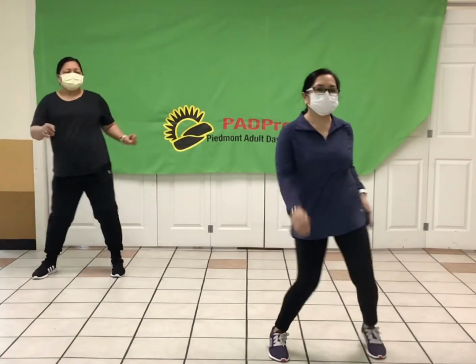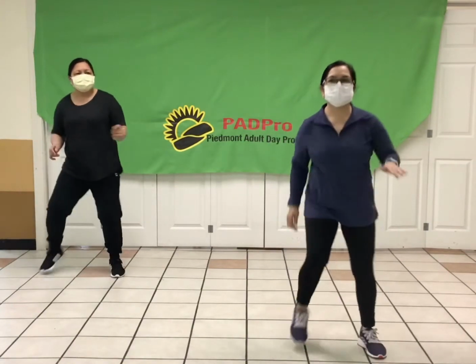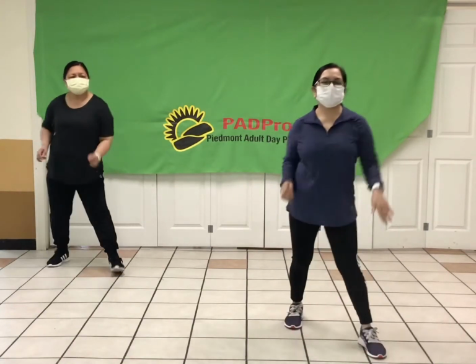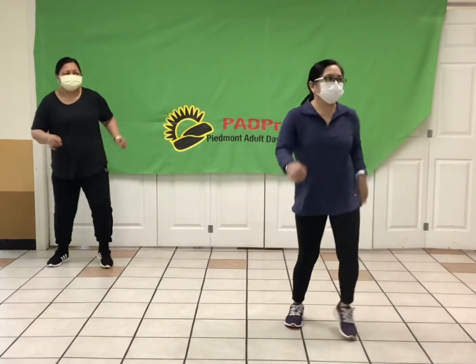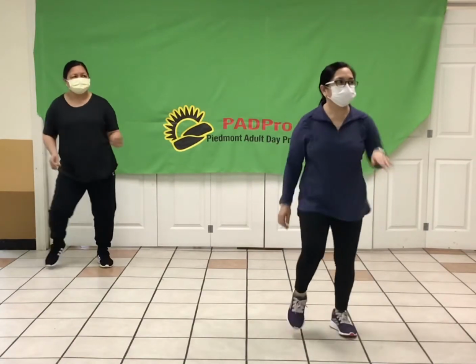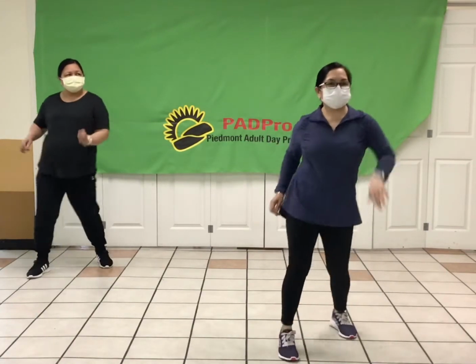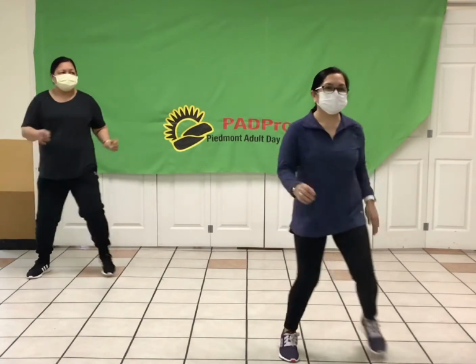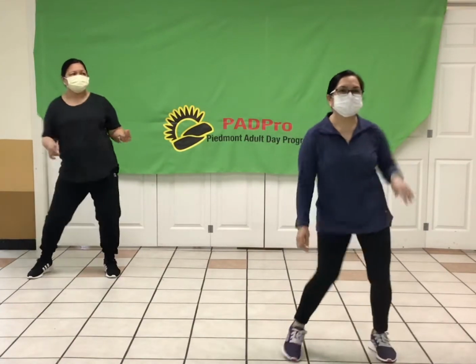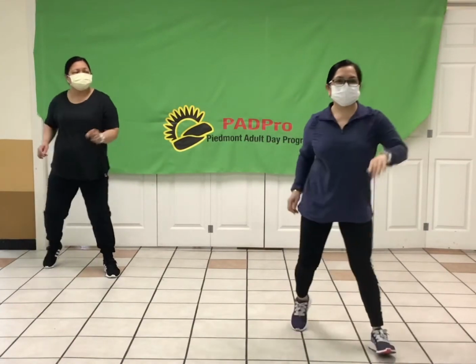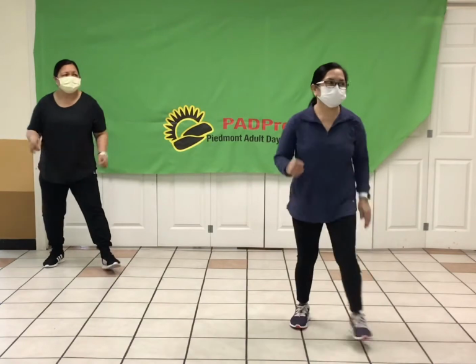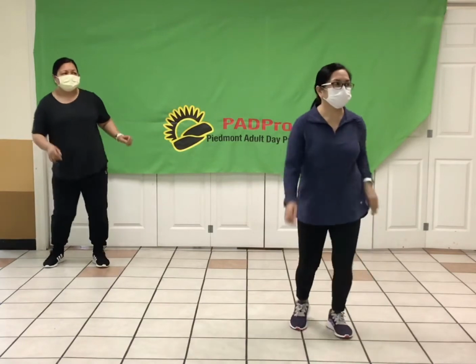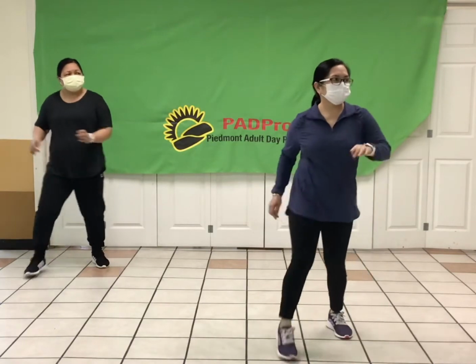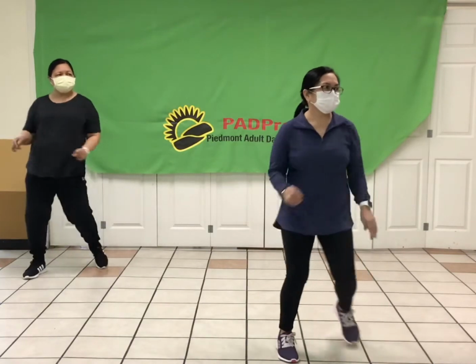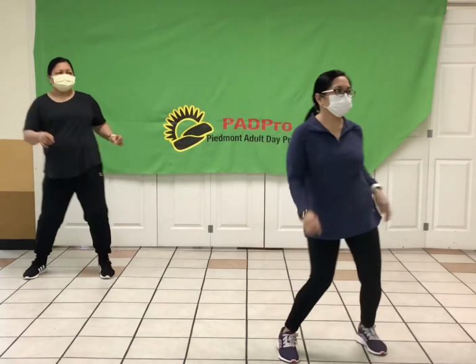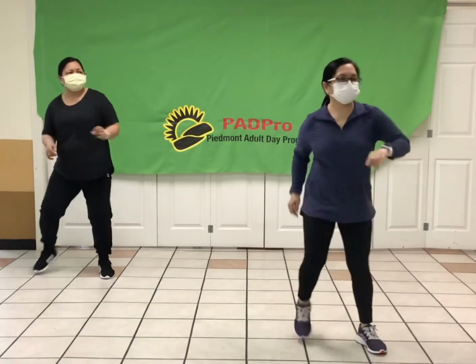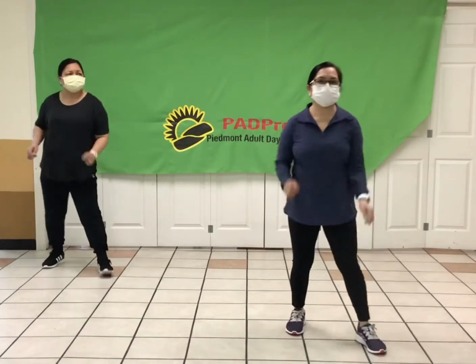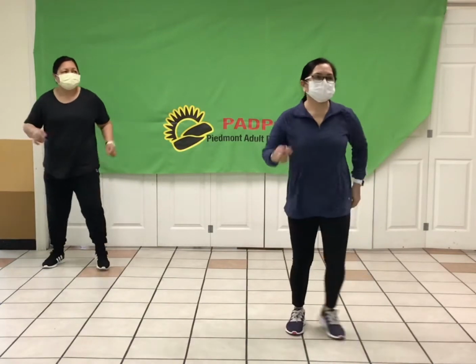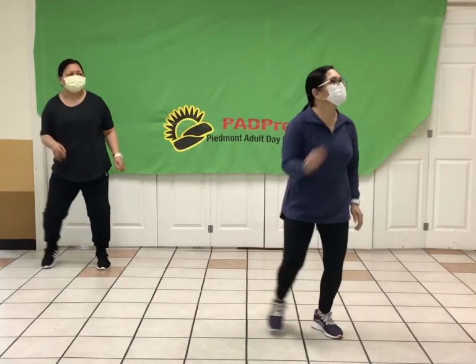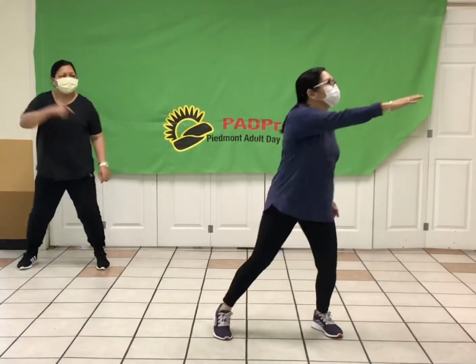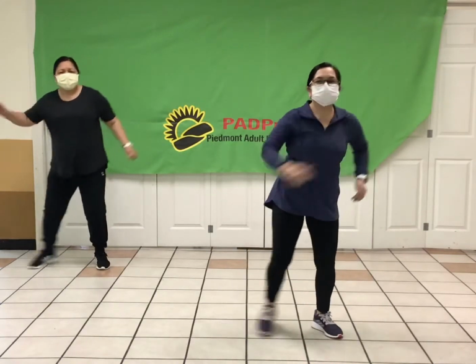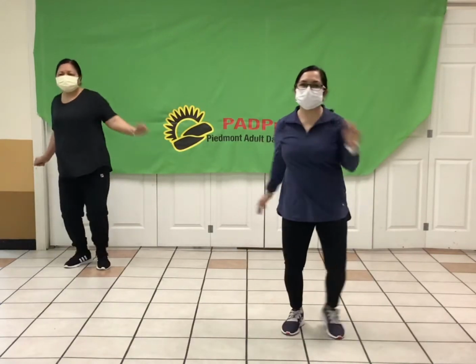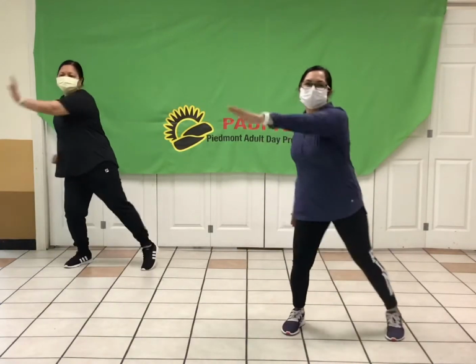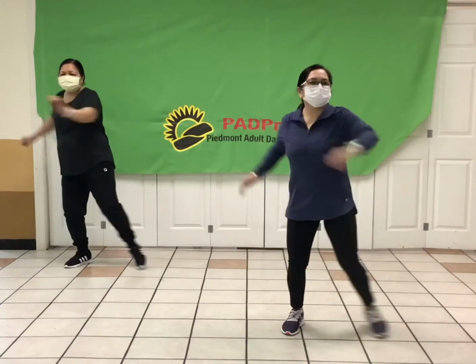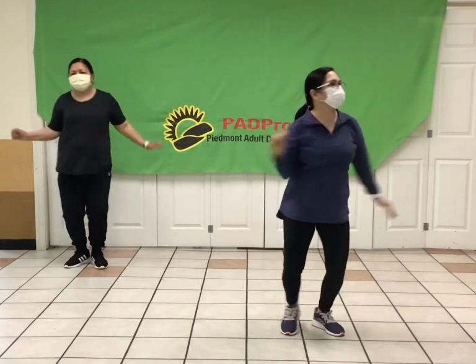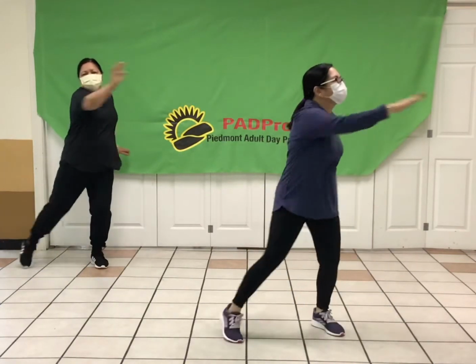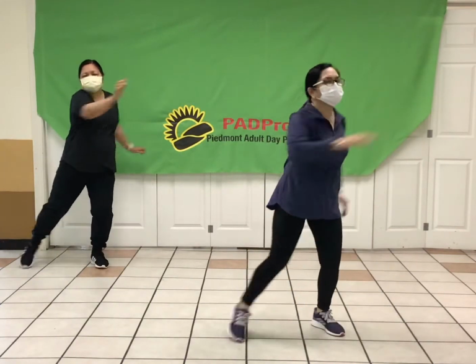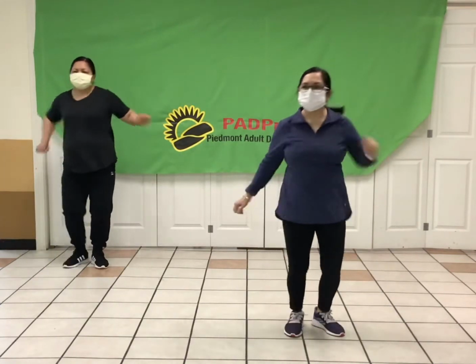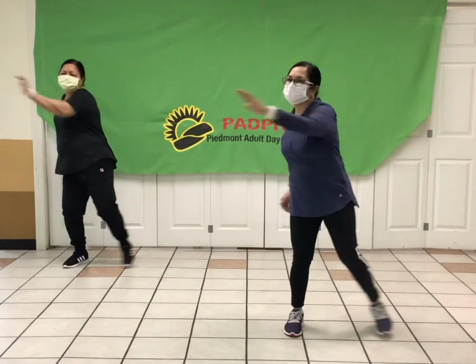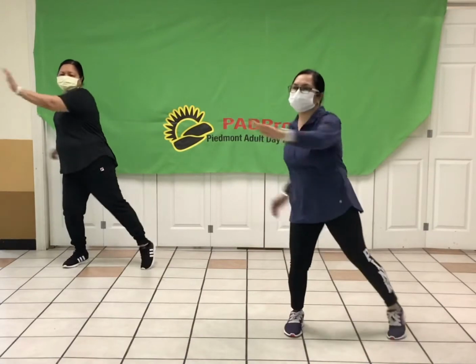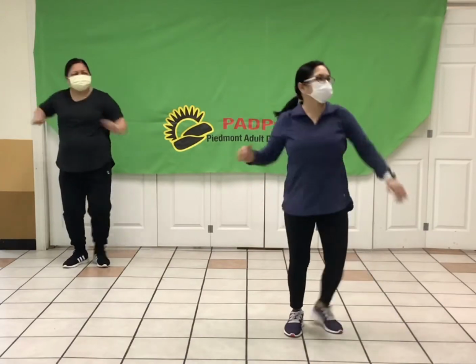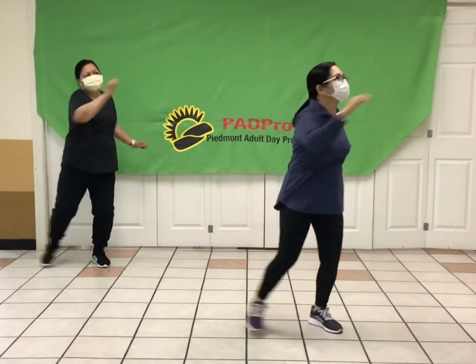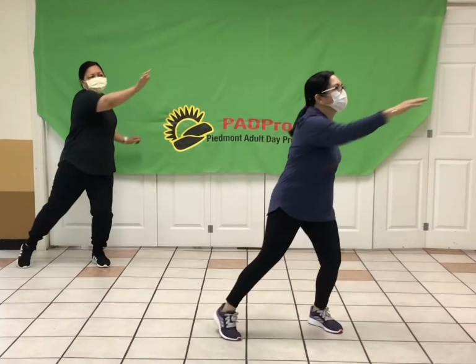Okay, next we're going to tap it out and reach with one arm. Here we go. Feet are going side to side, squeeze that arm right out front. Good.